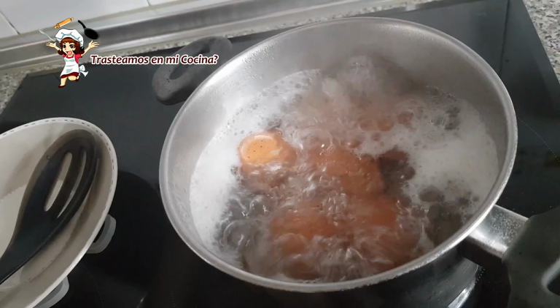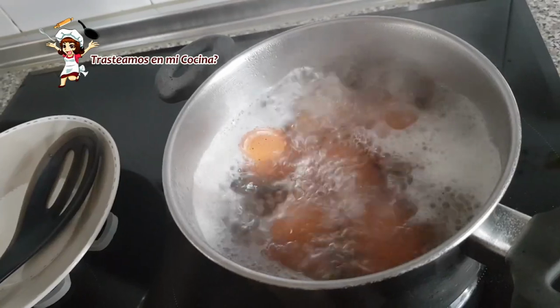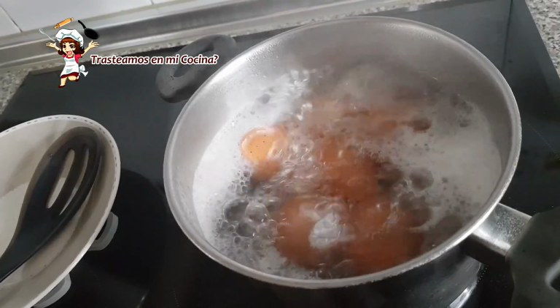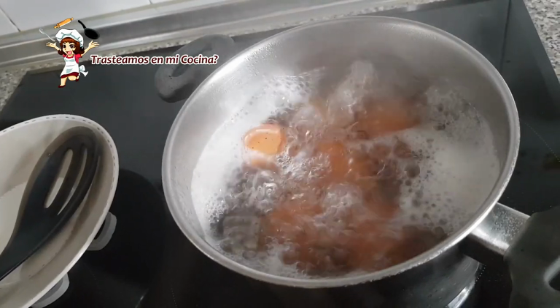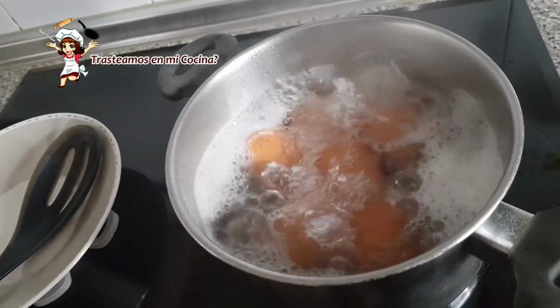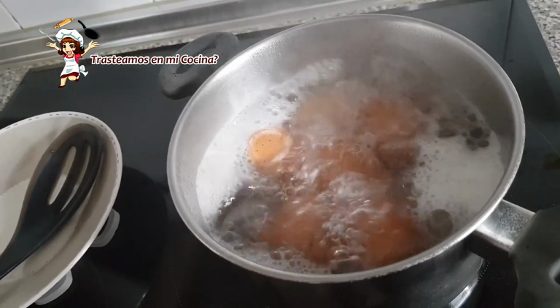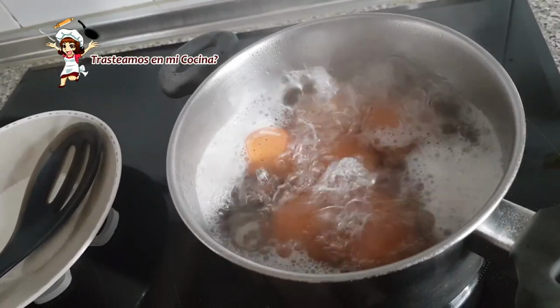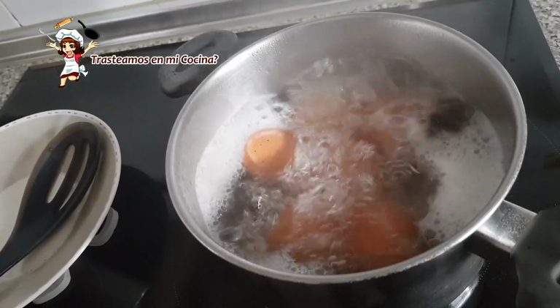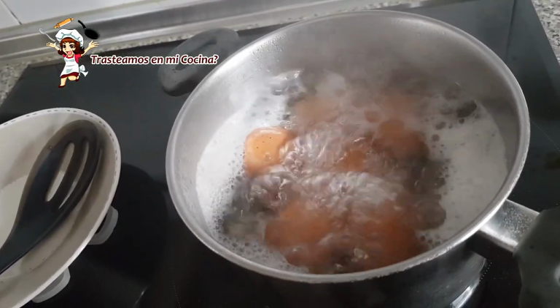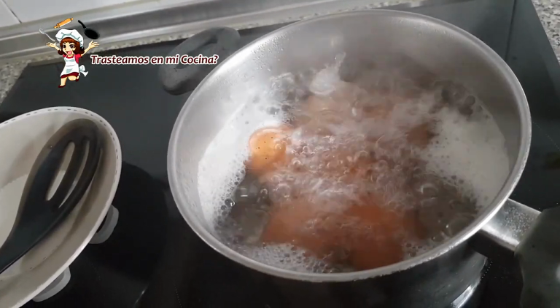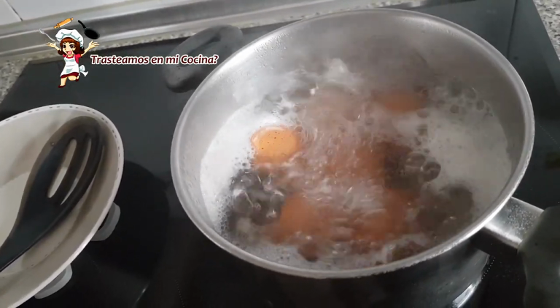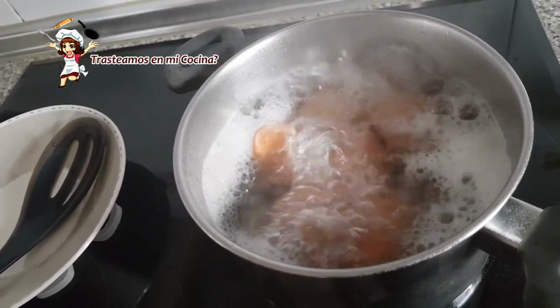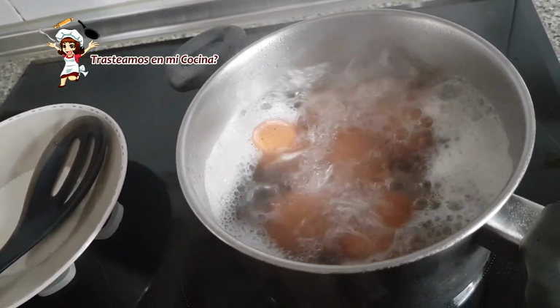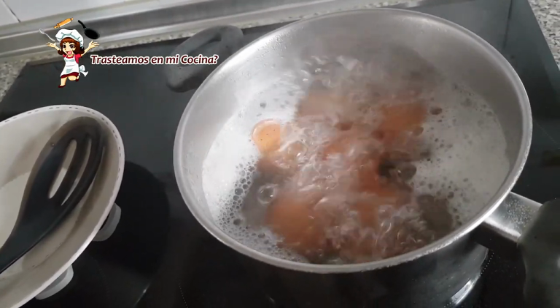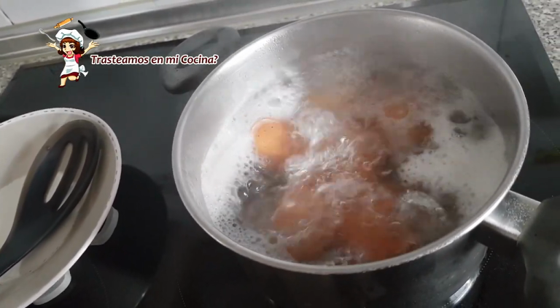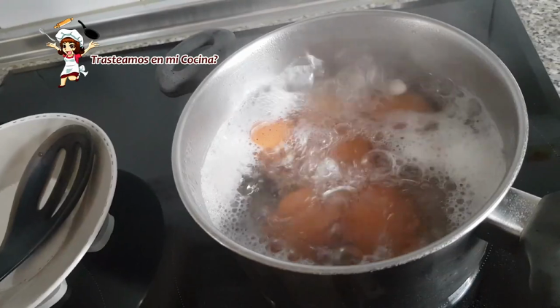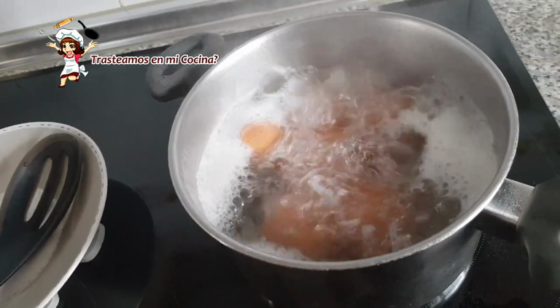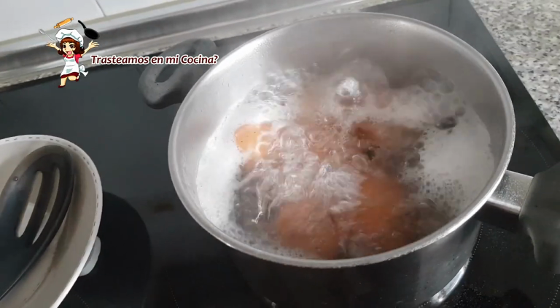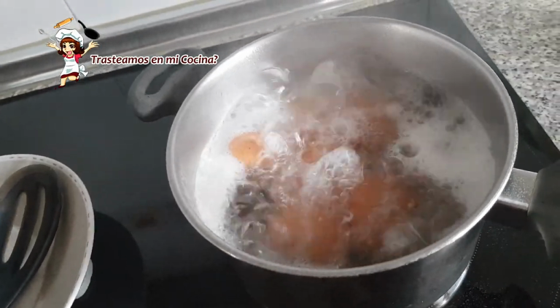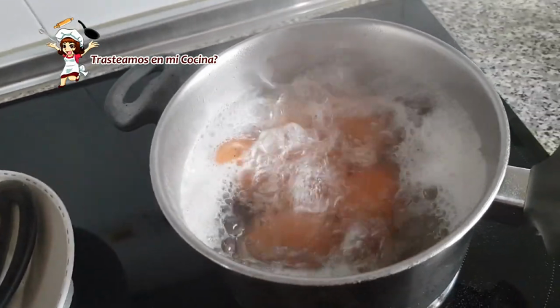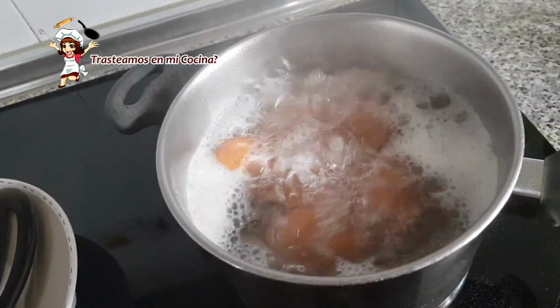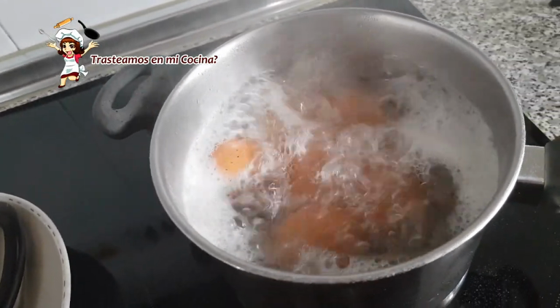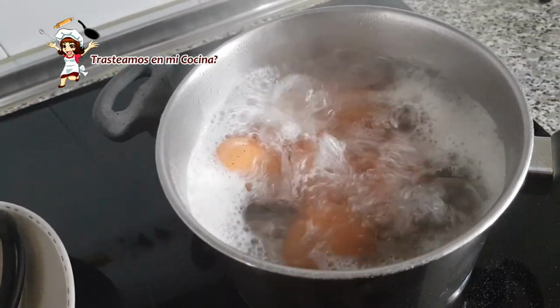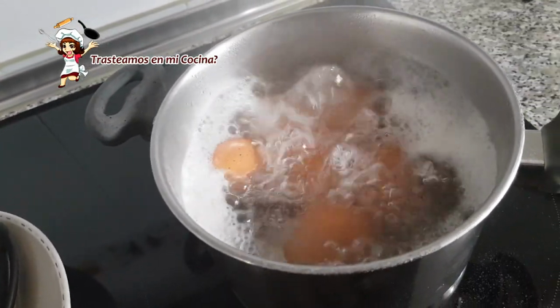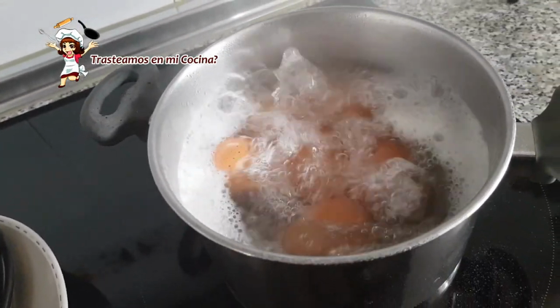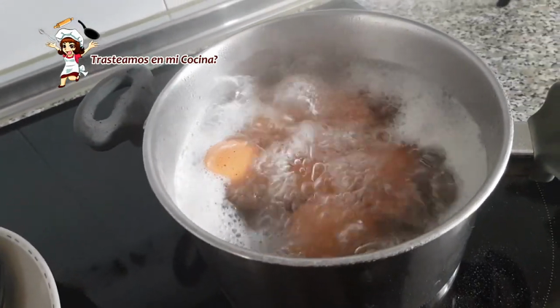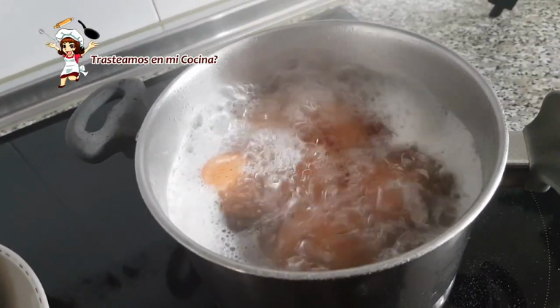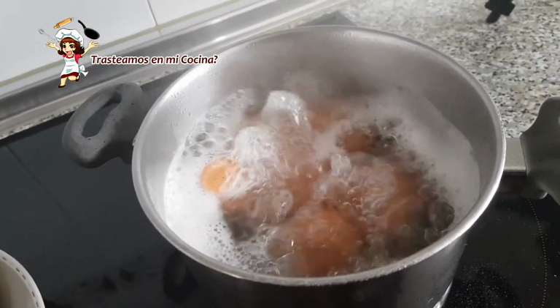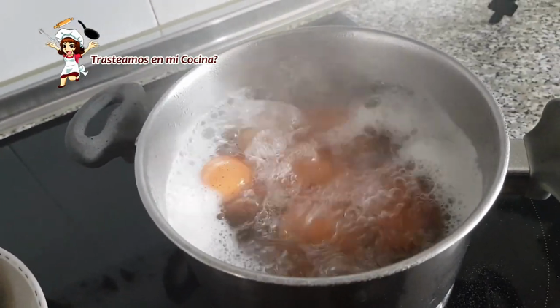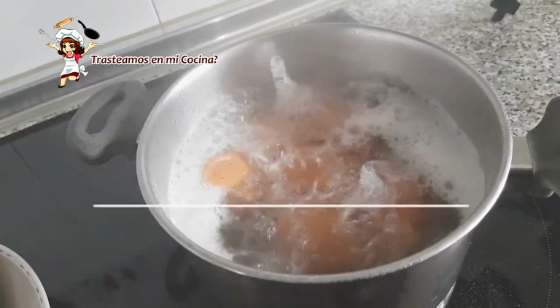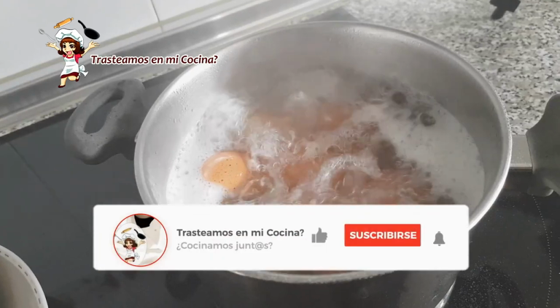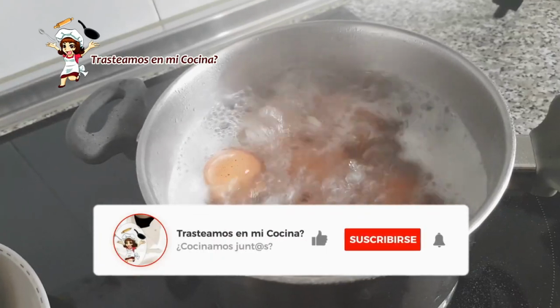Cocemos los huevos: abundante agua con sal, y cuando hierva, huevos para dentro. Once minutejos y listos.